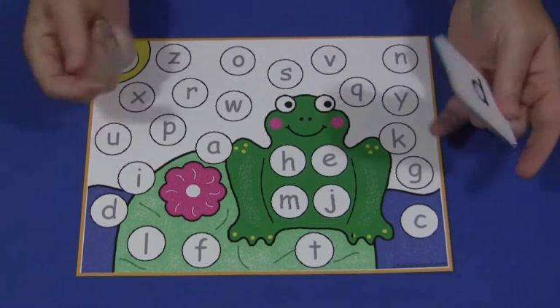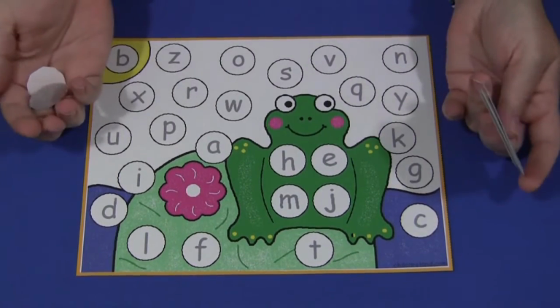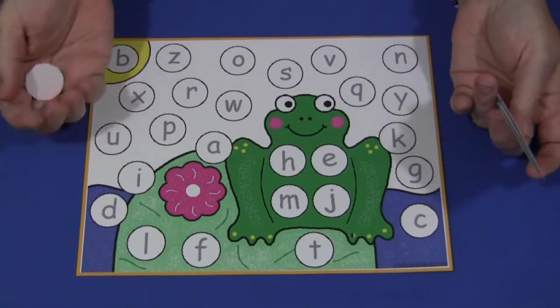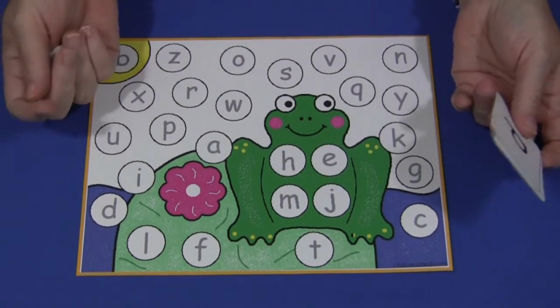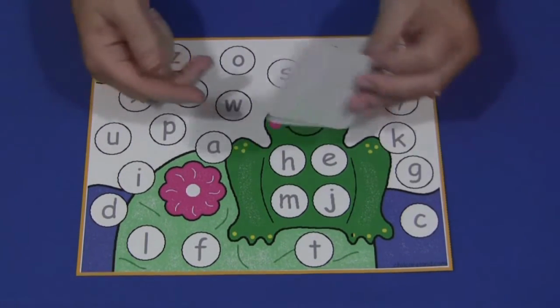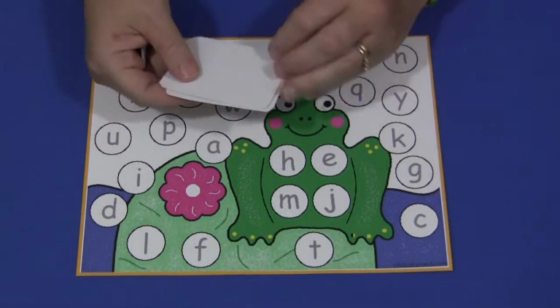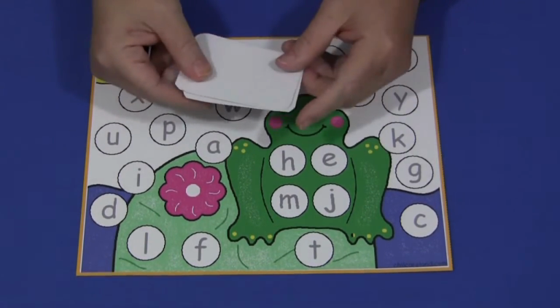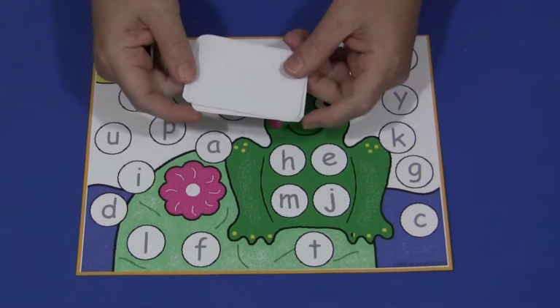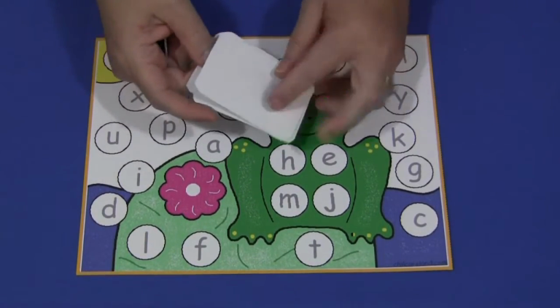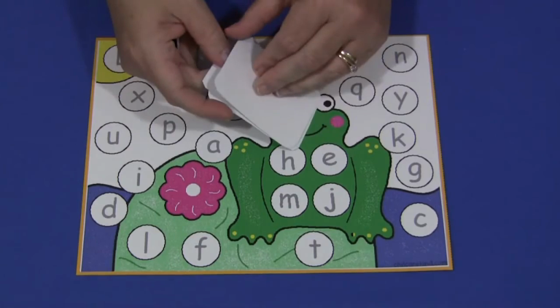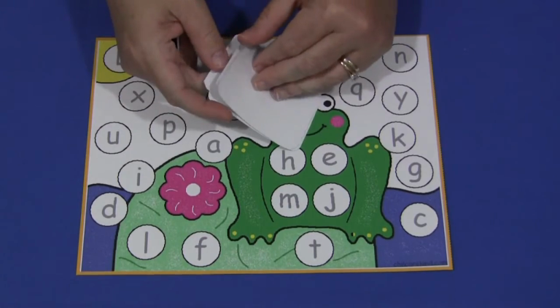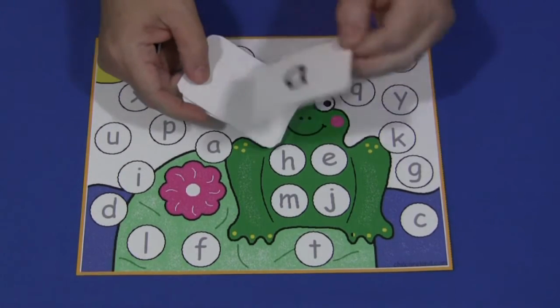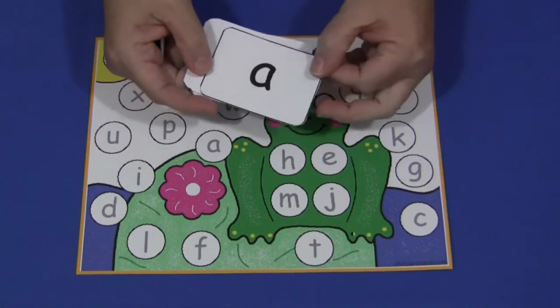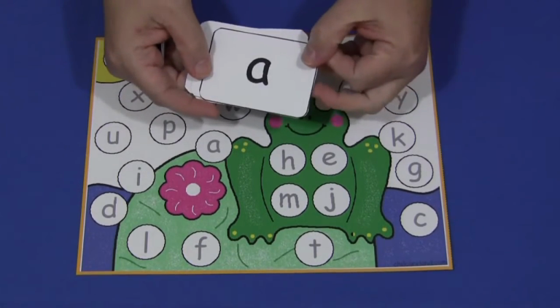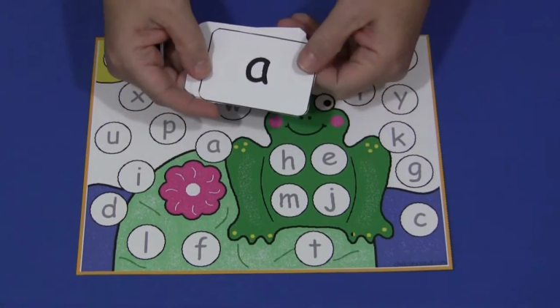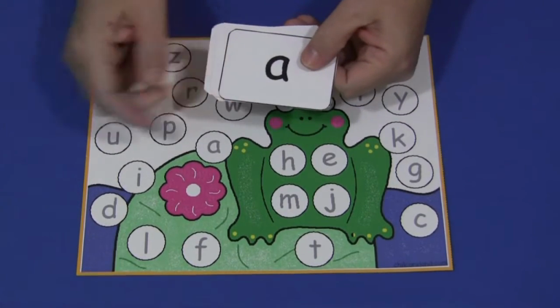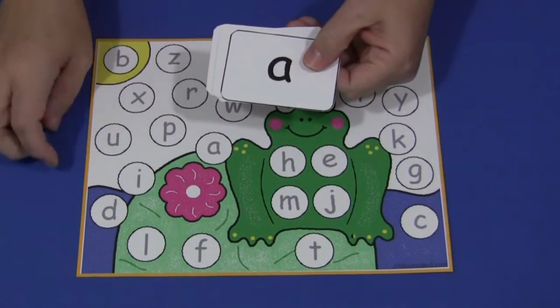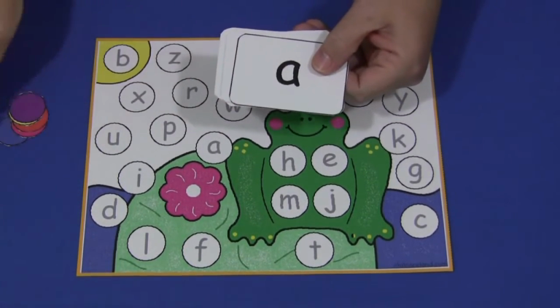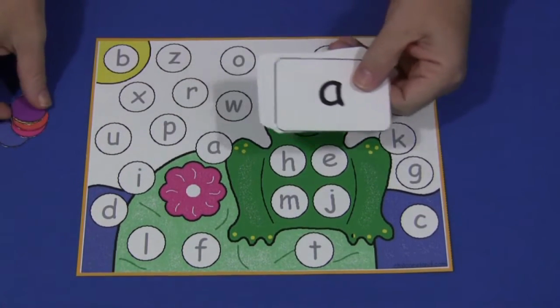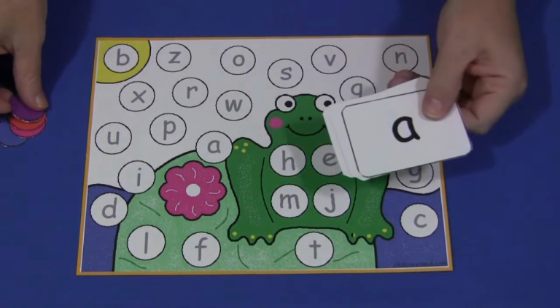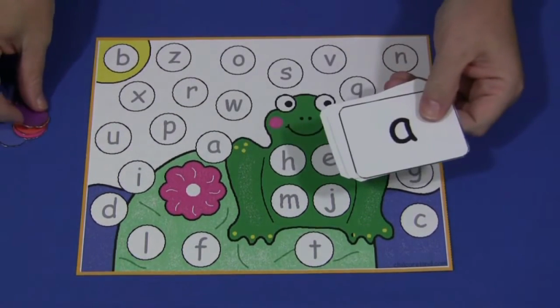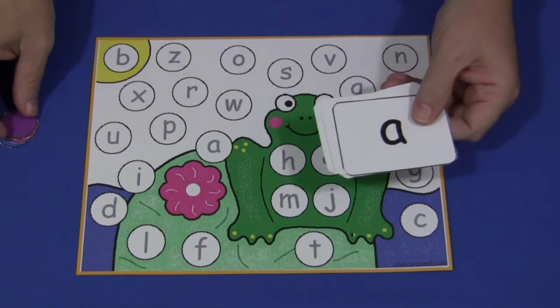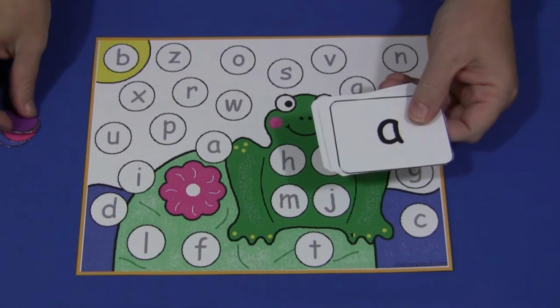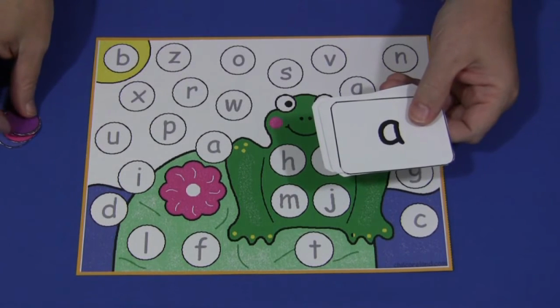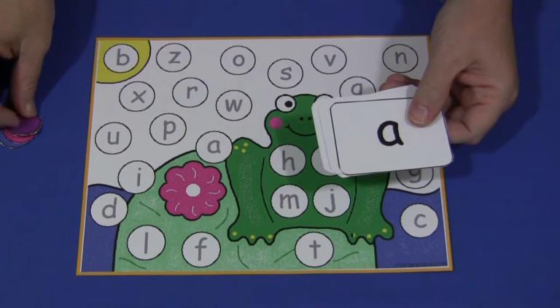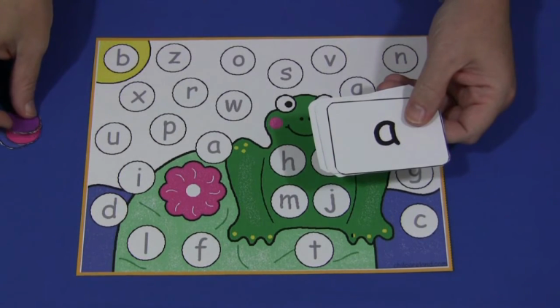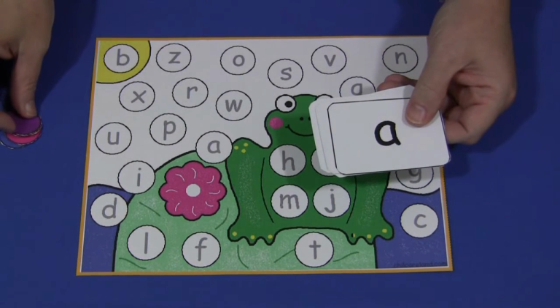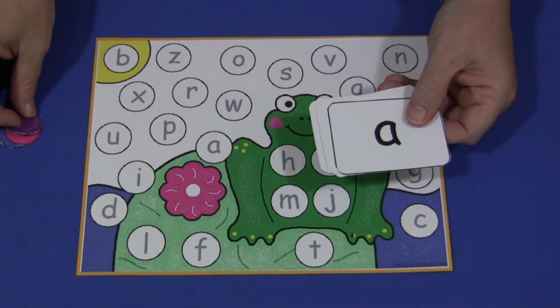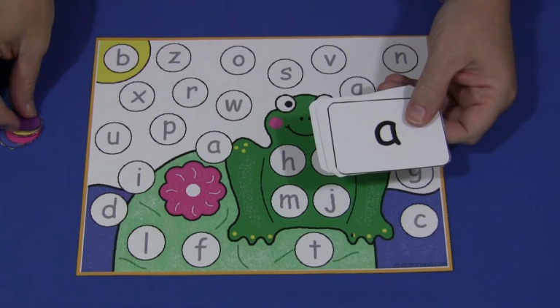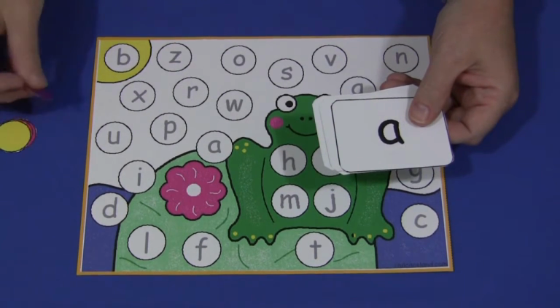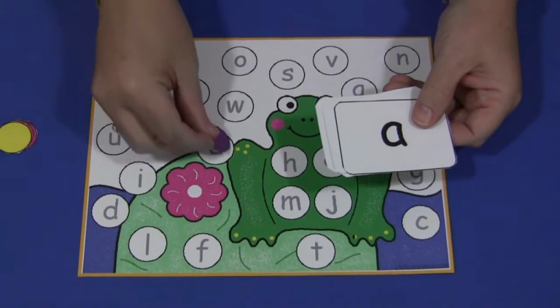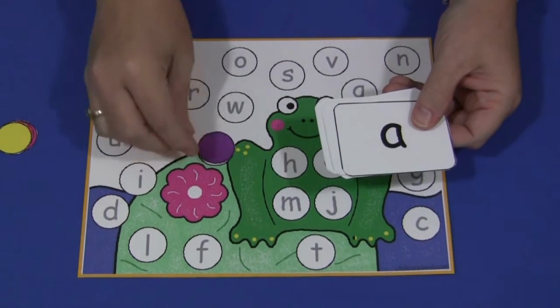It could be a child-initiated activity where the child would take the cards, turn a card over, and then take one of their markers and cover up the matching letter on the mat. Like so.